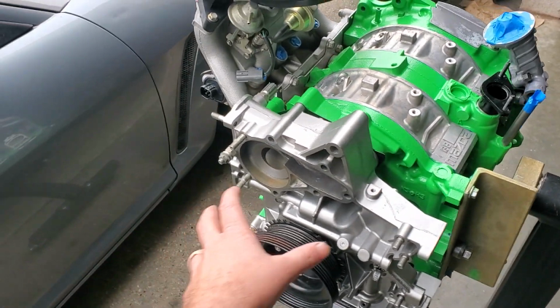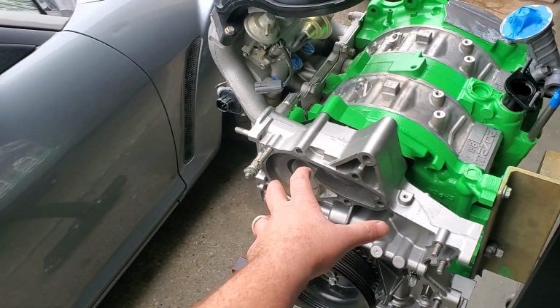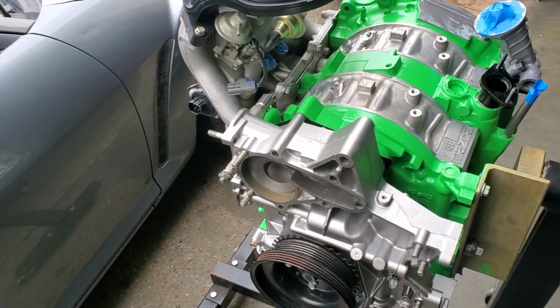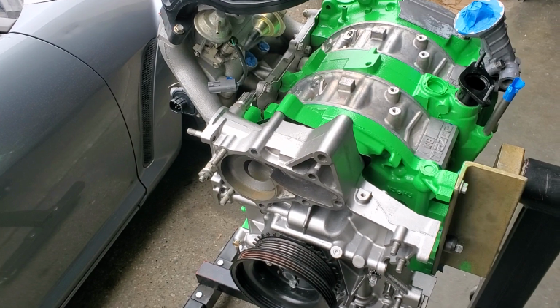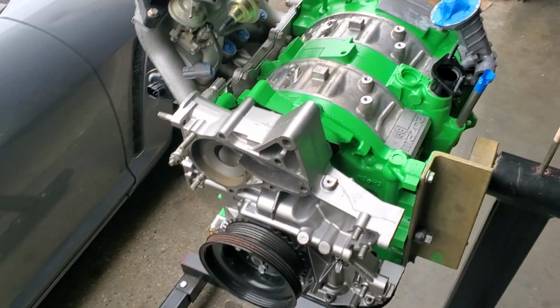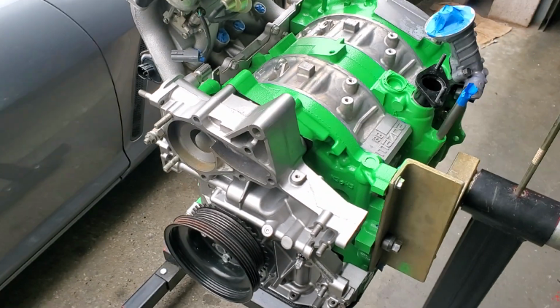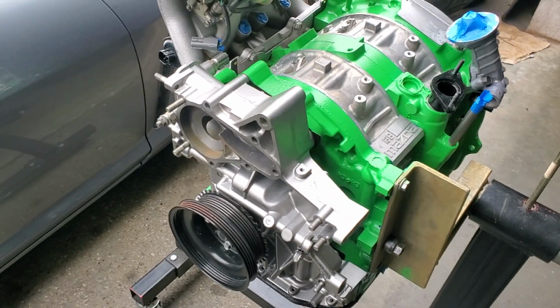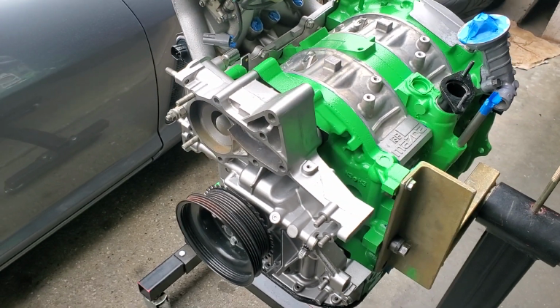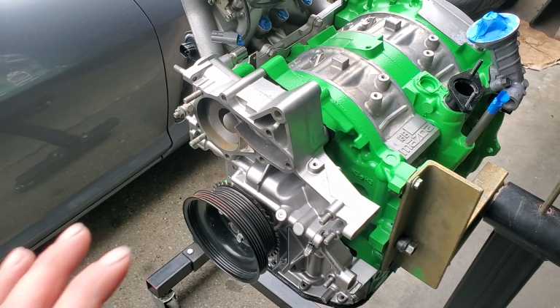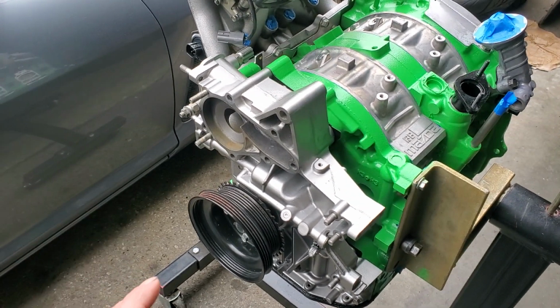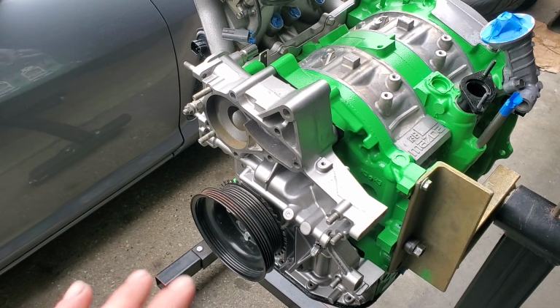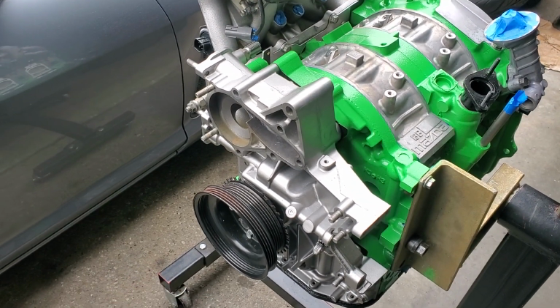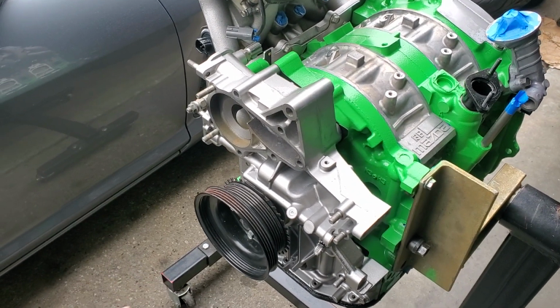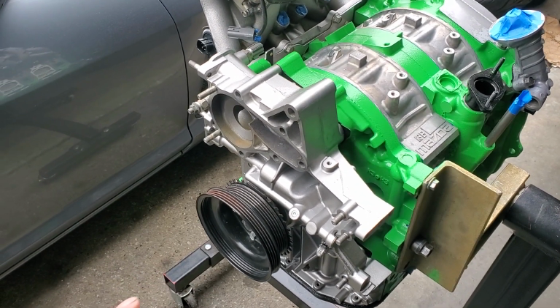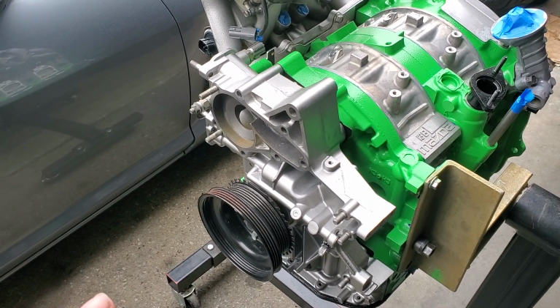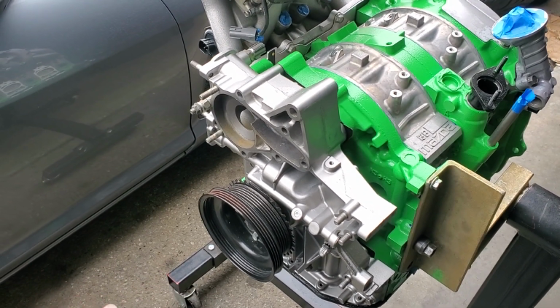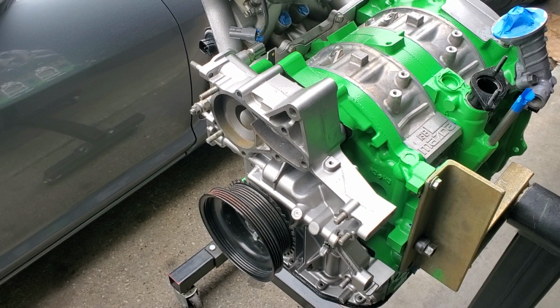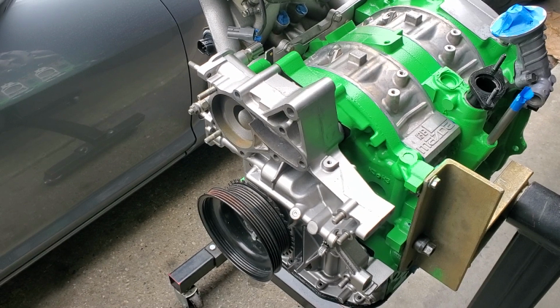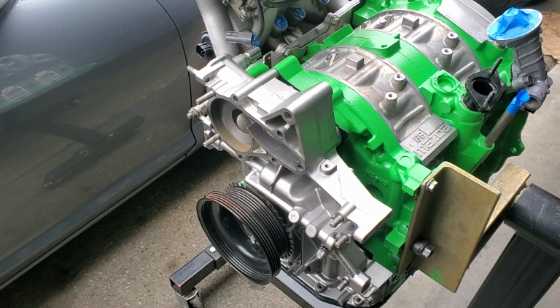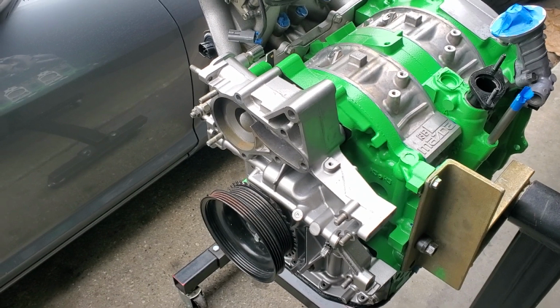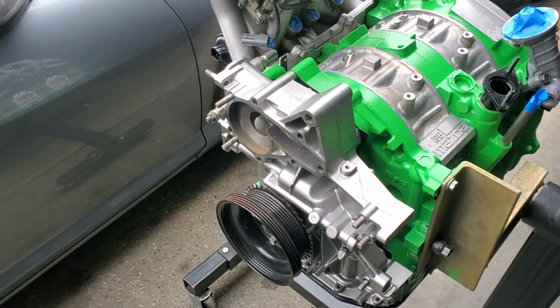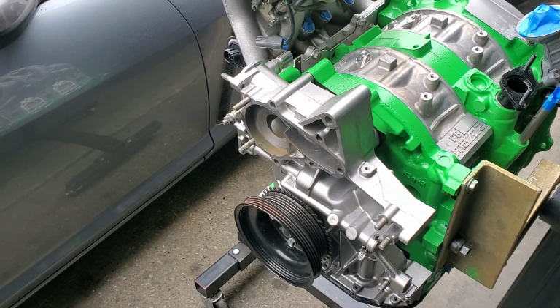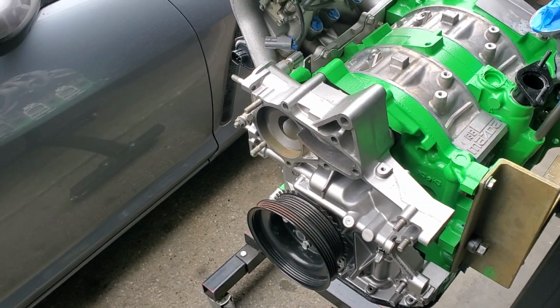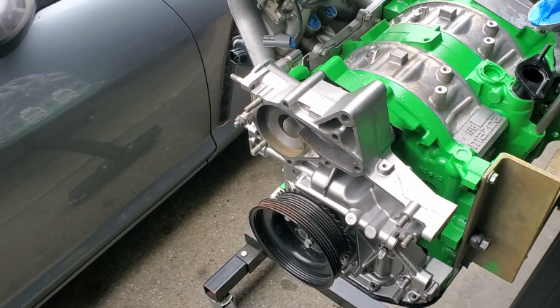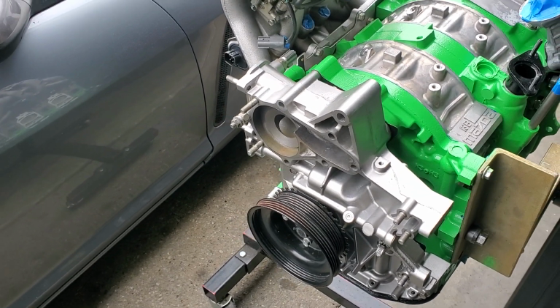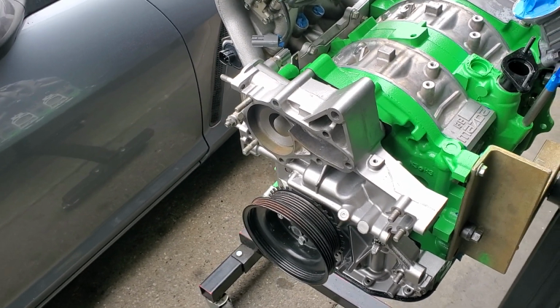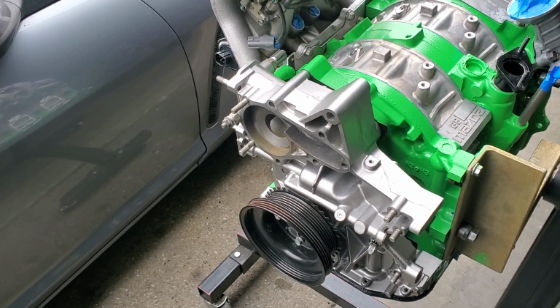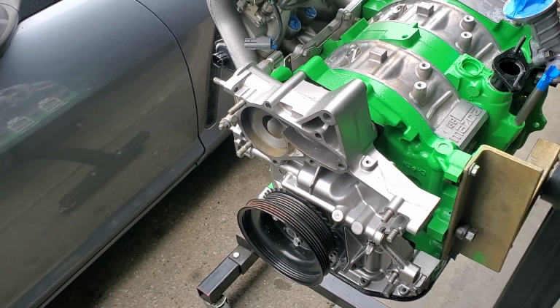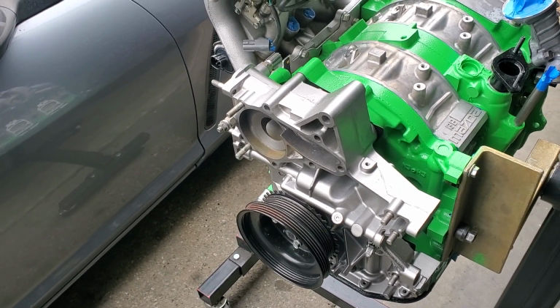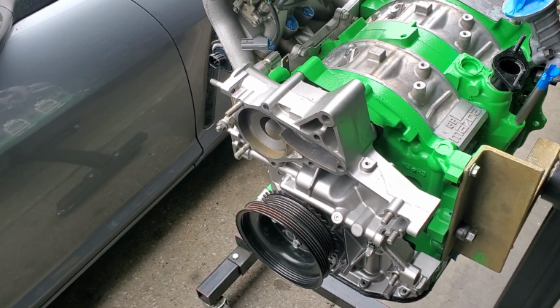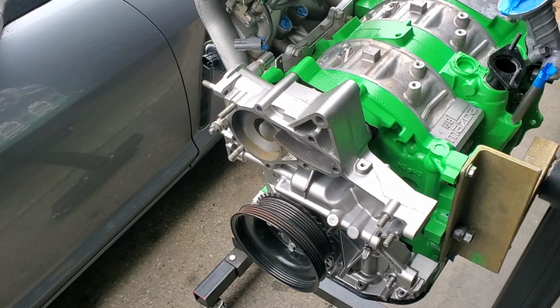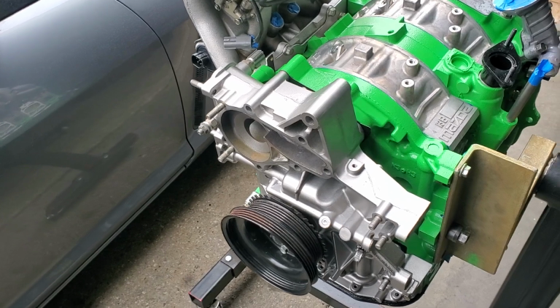It doesn't have a water pump on it right now because it's got a modified RX-8 water pump with a custom billet impeller to help reduce cavitation and increase overall flow at high RPM.